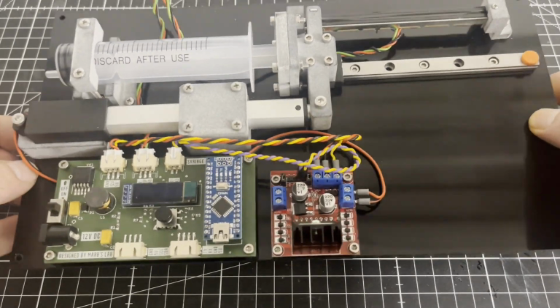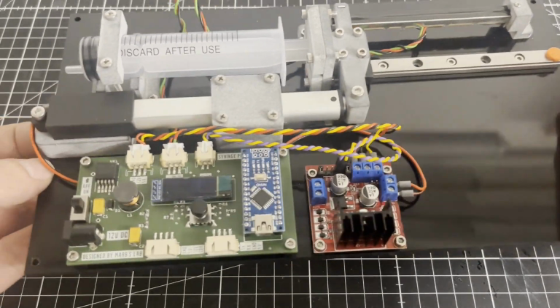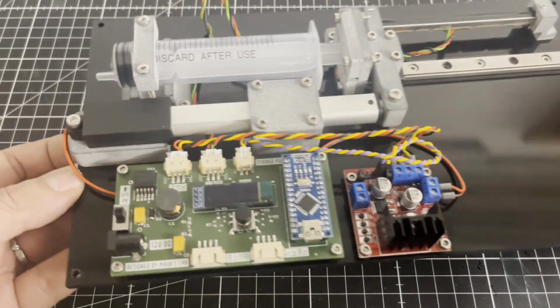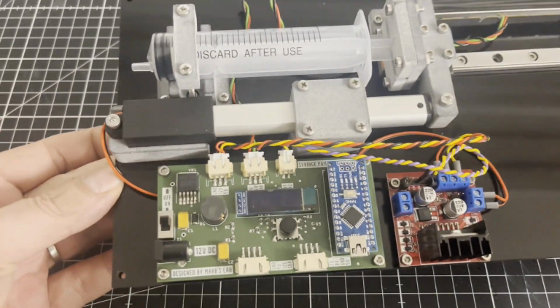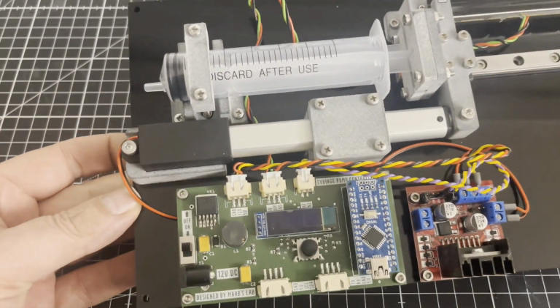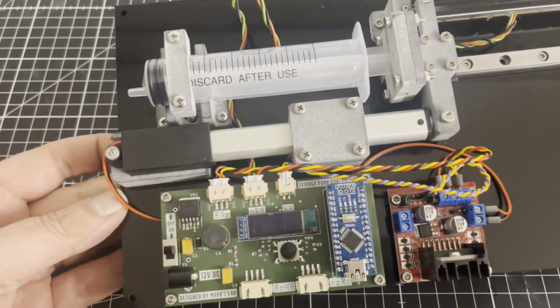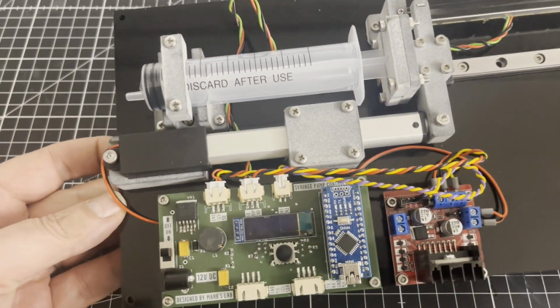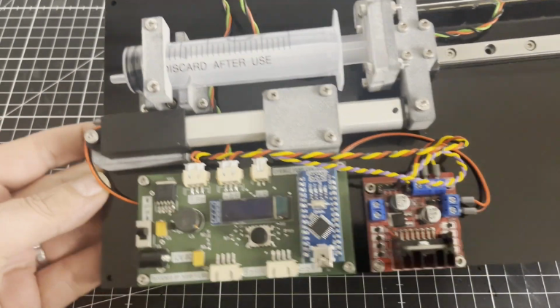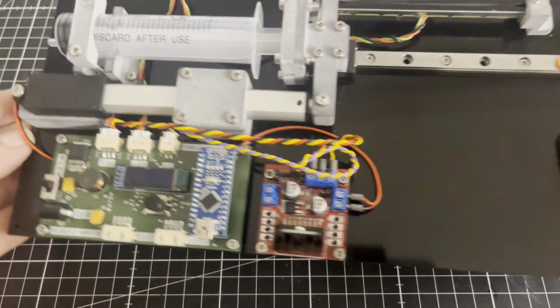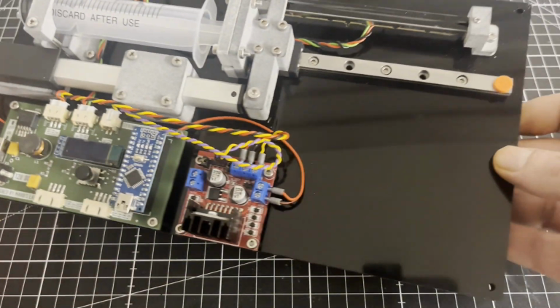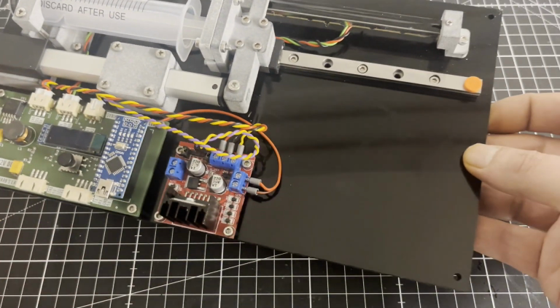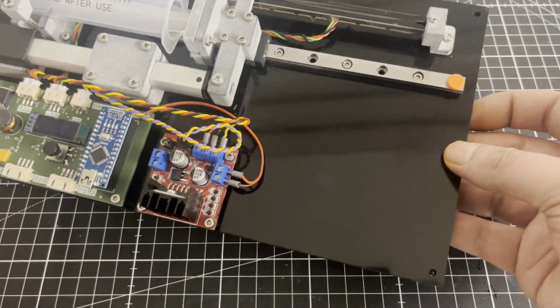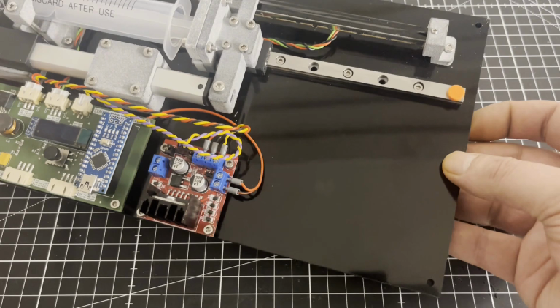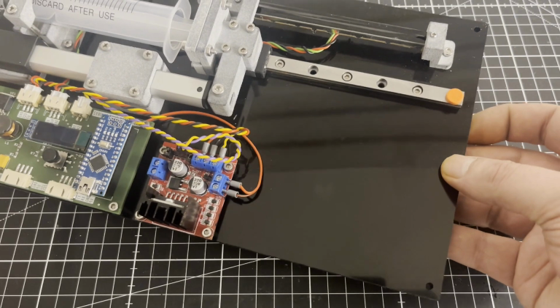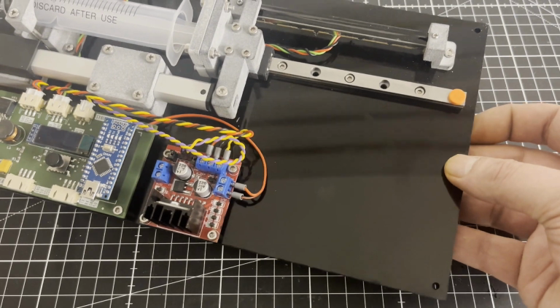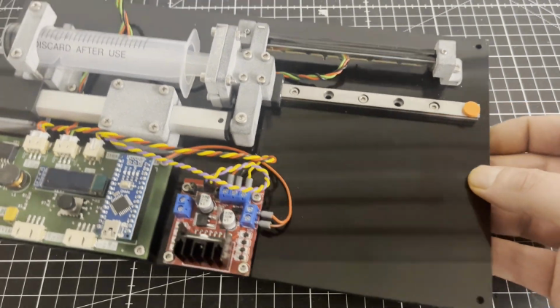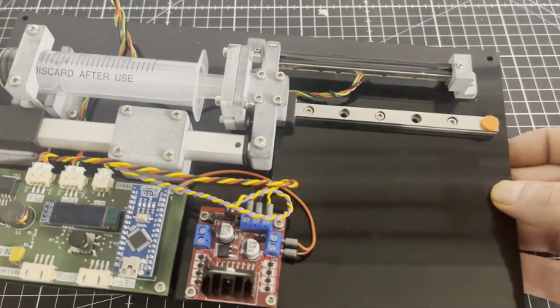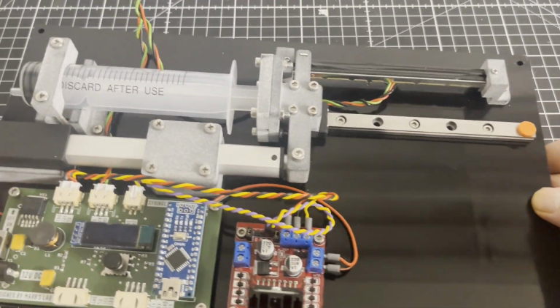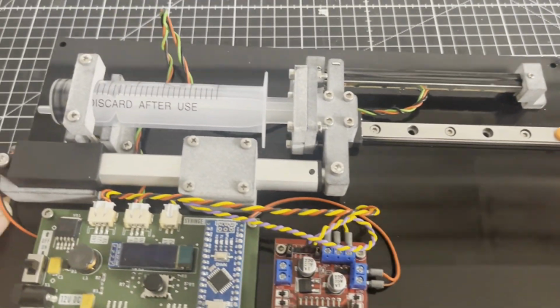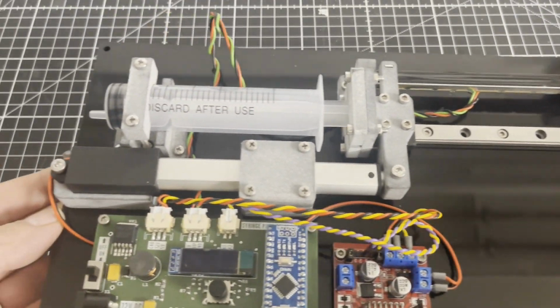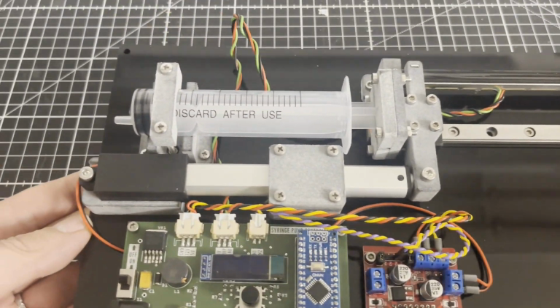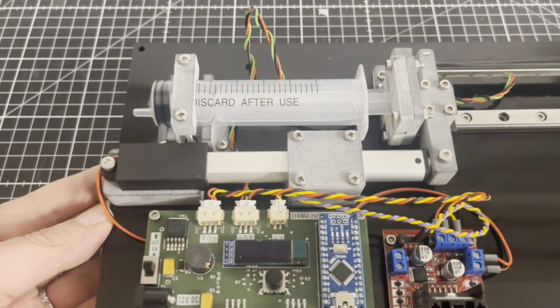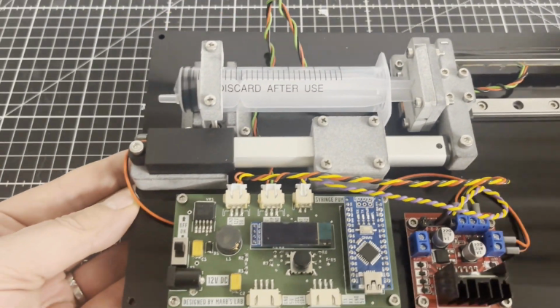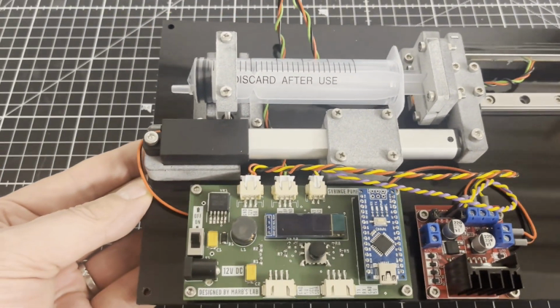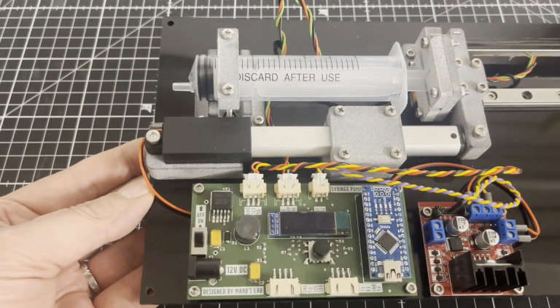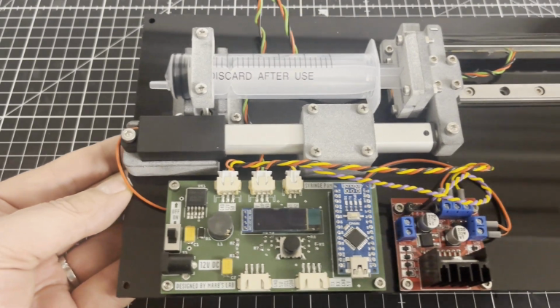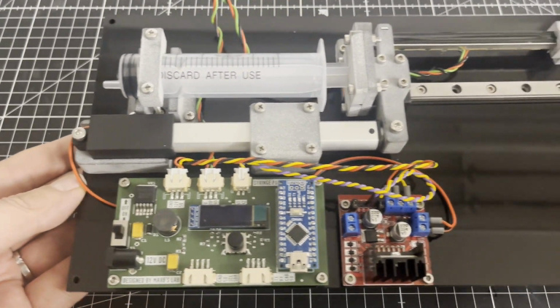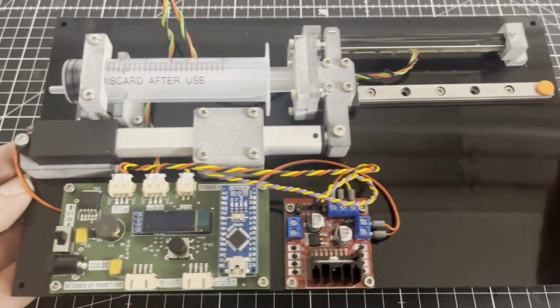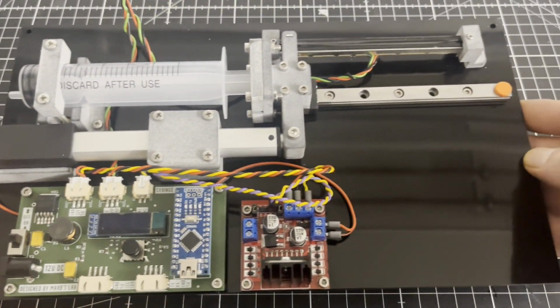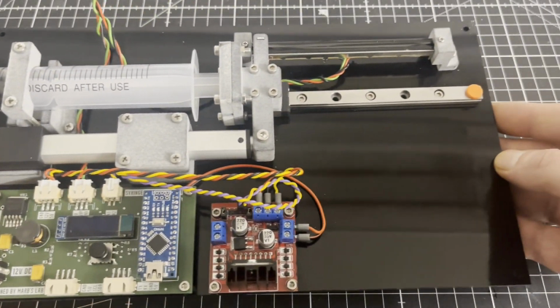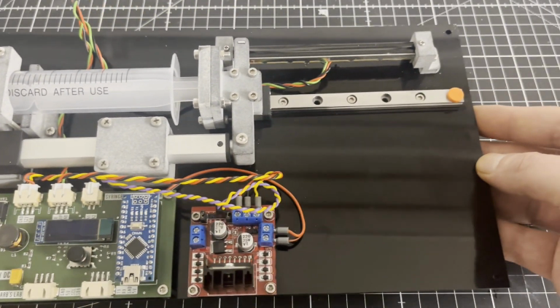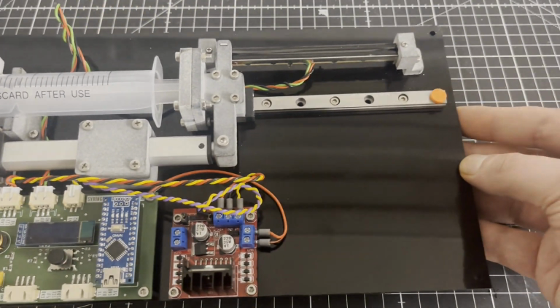I have opted for the biochemical detection of glucose. For this we use the enzyme glucose oxidase and colorimetry.